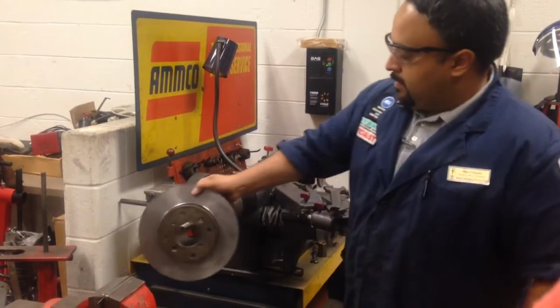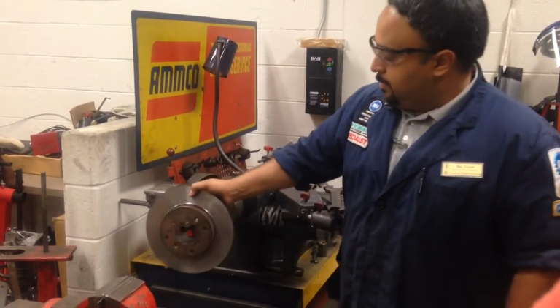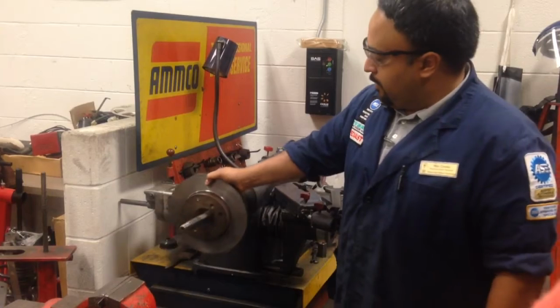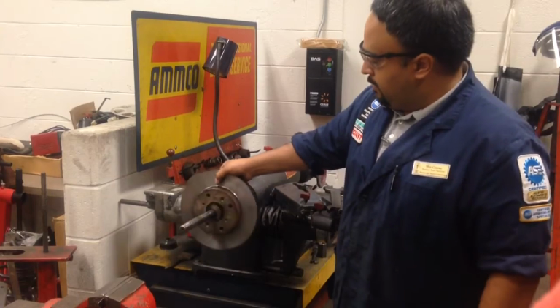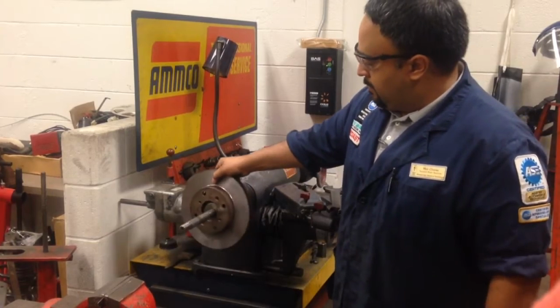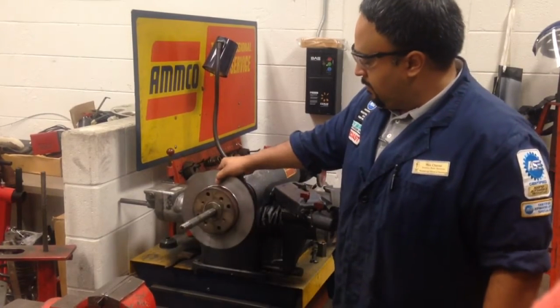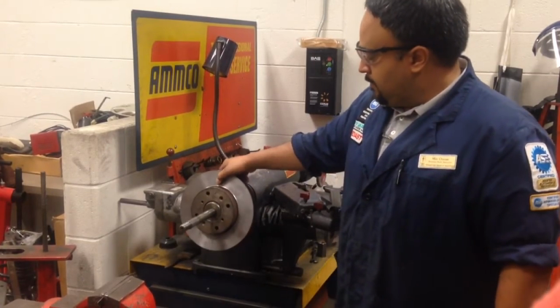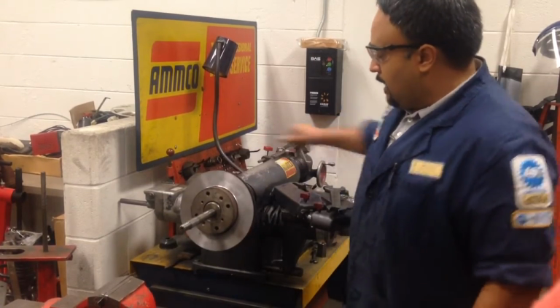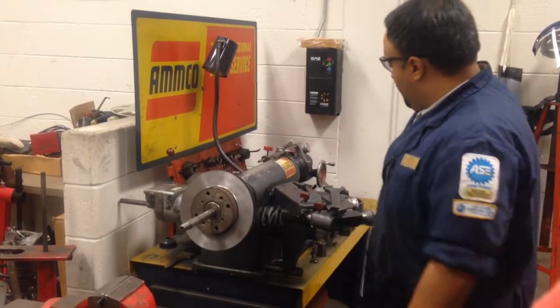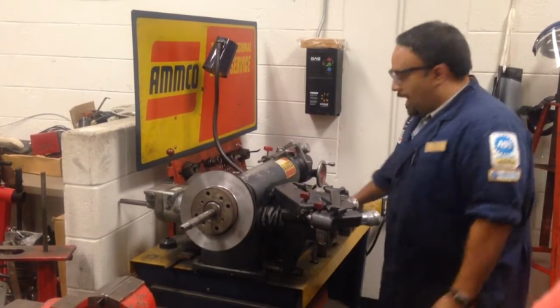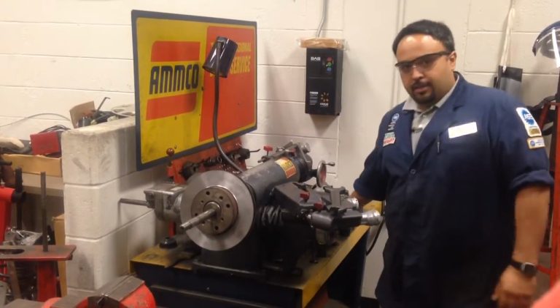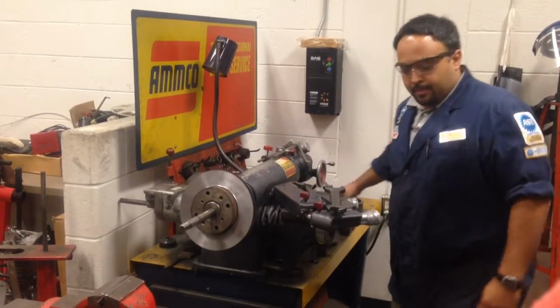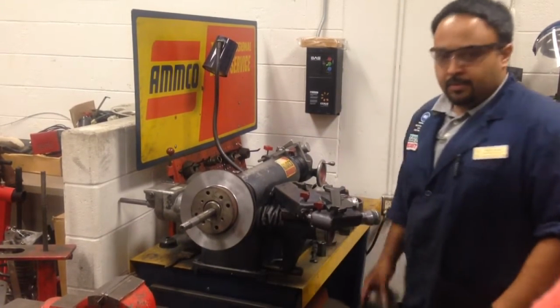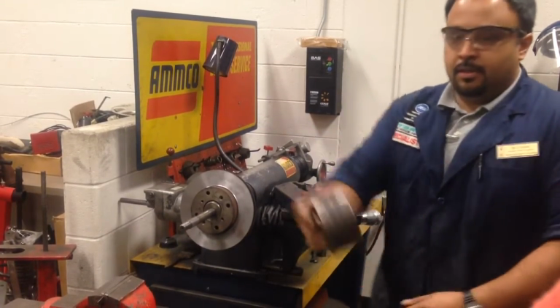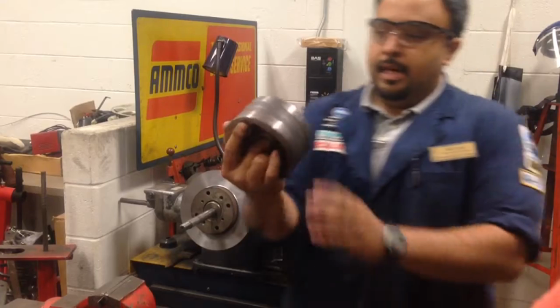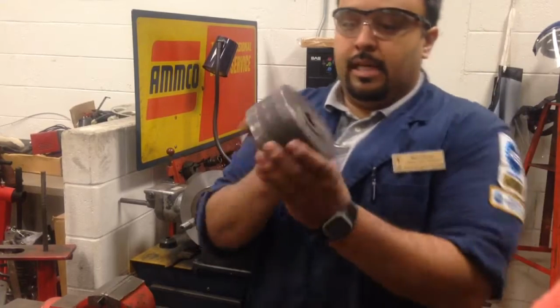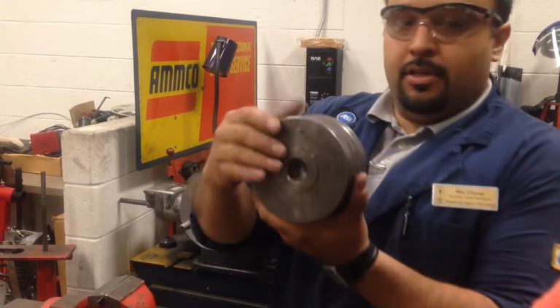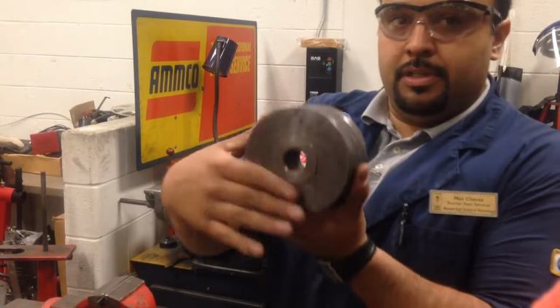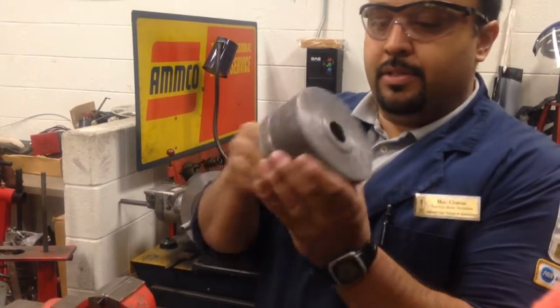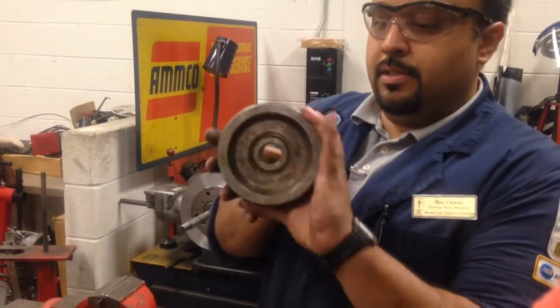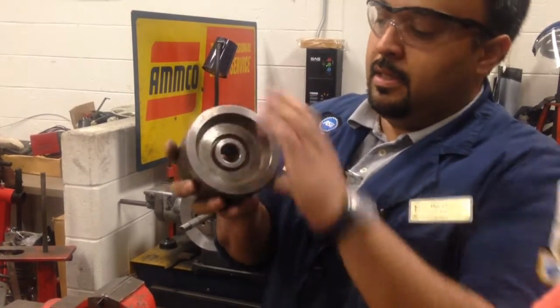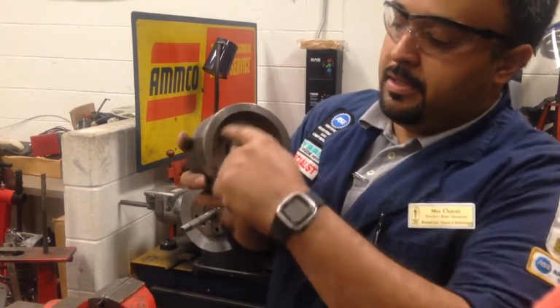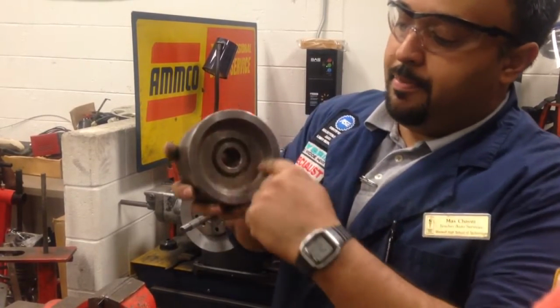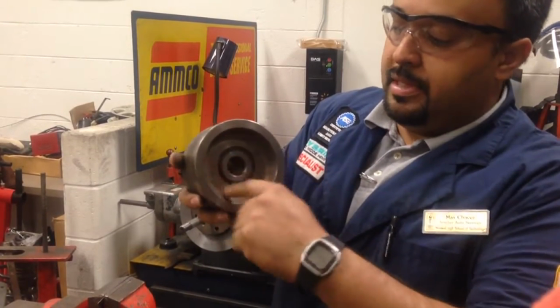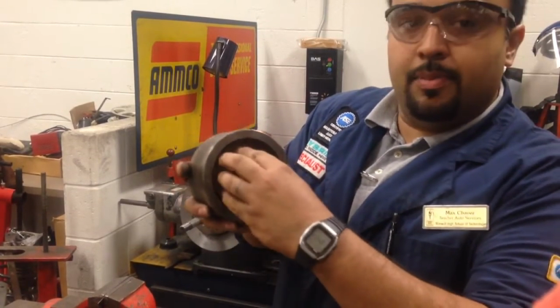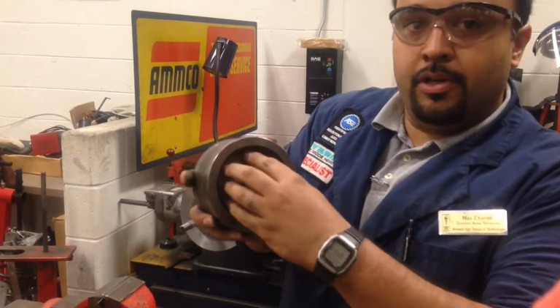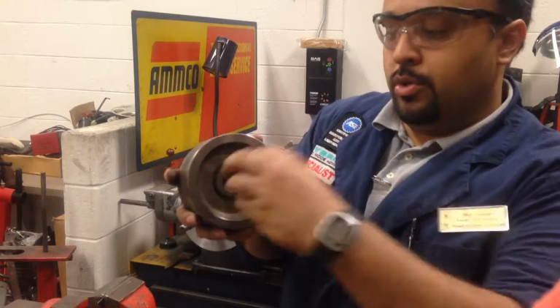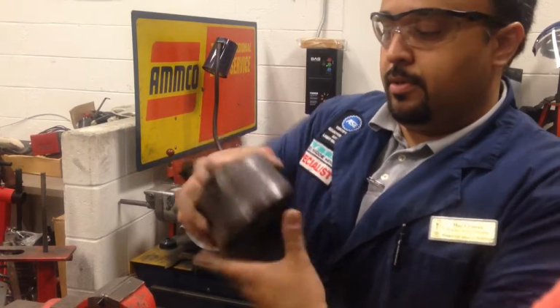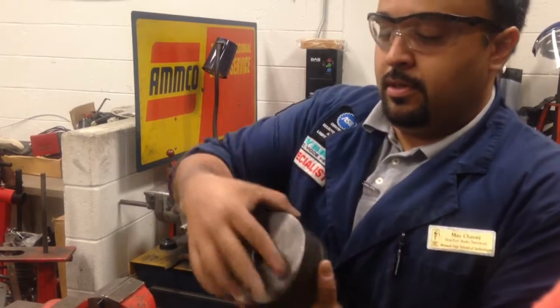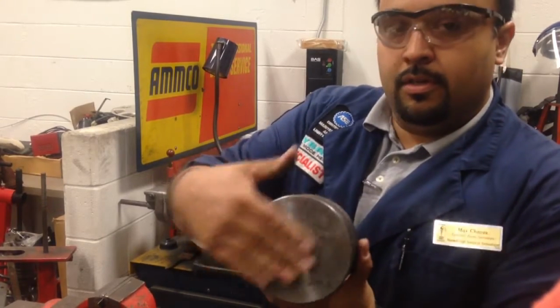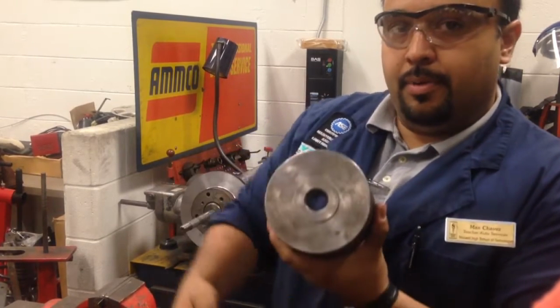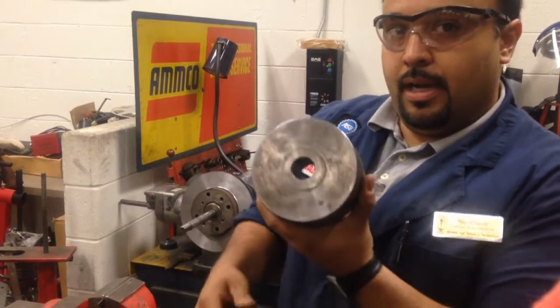Next we'll put our rotor on and find the outer adapter. The outer adapter is also one of these big machine ones — tapered or recessed part towards the rotor, flat part out.